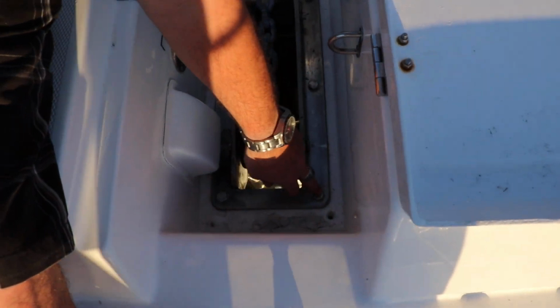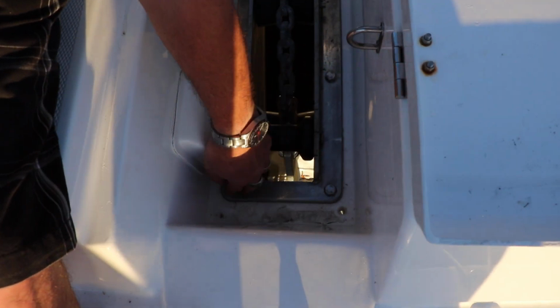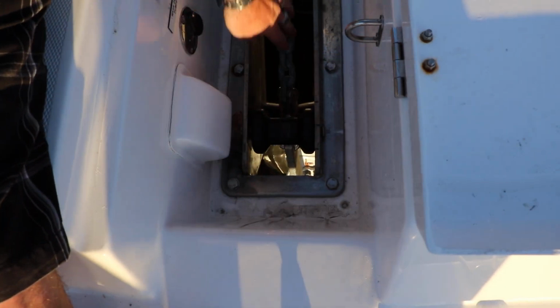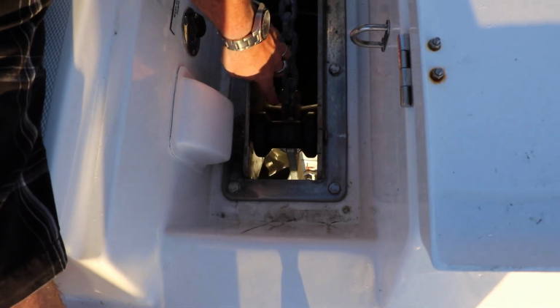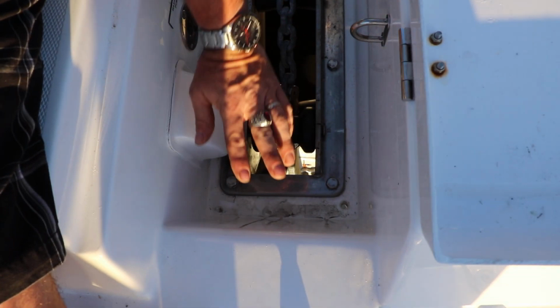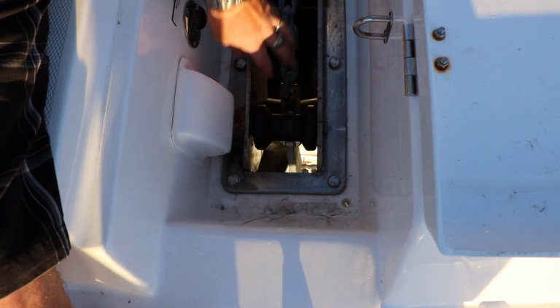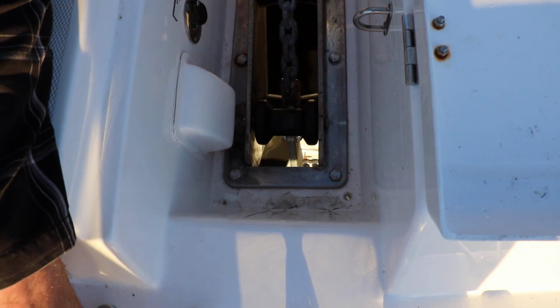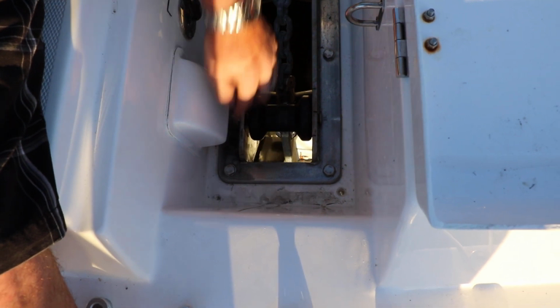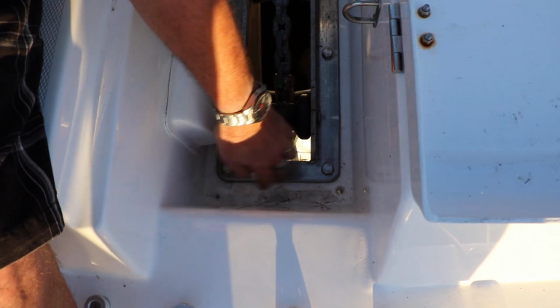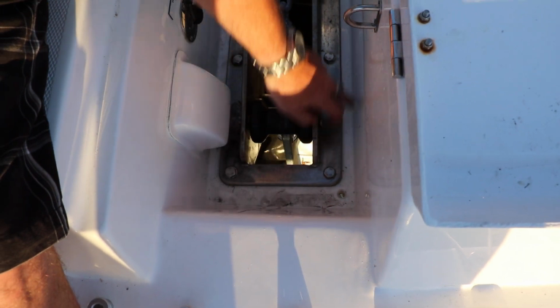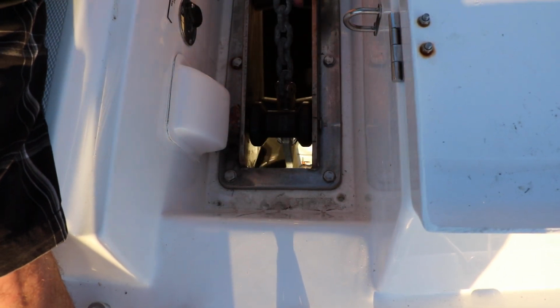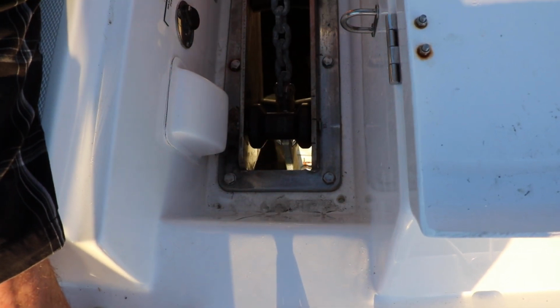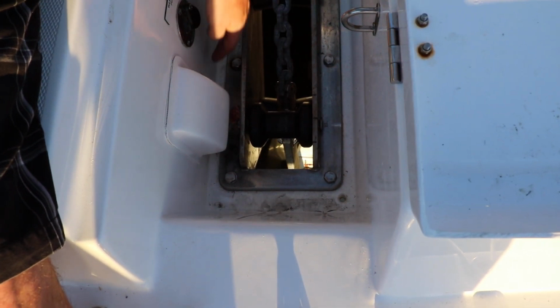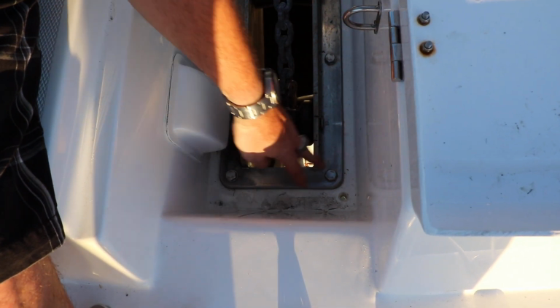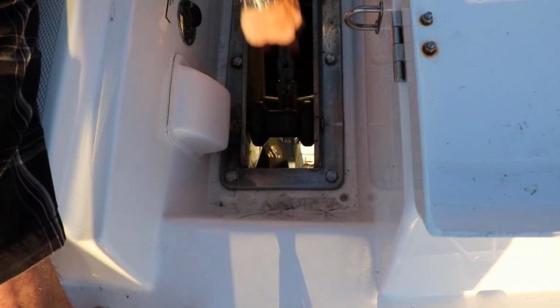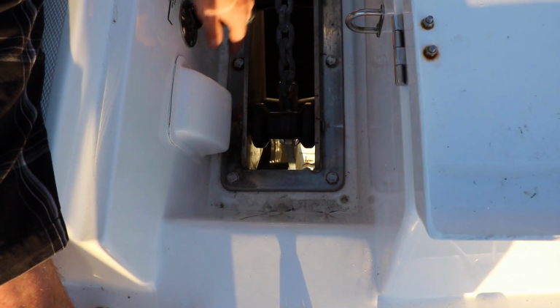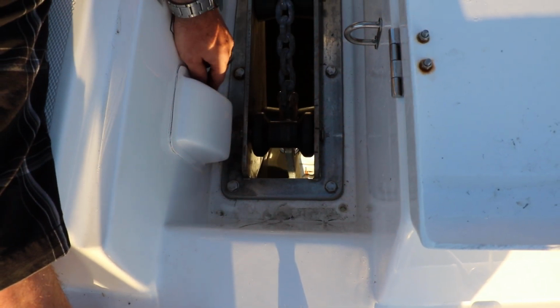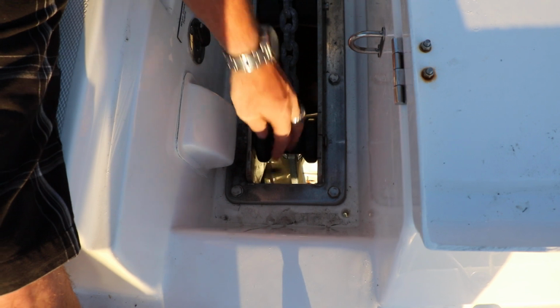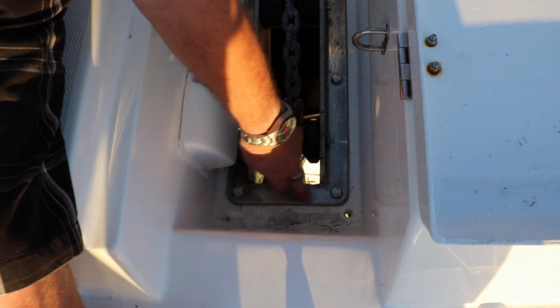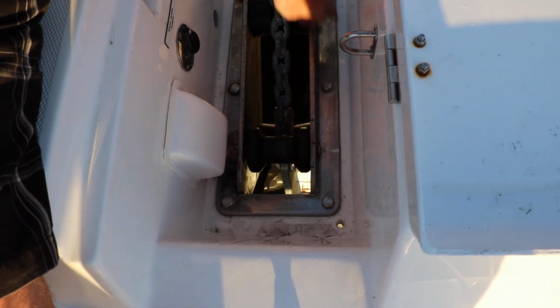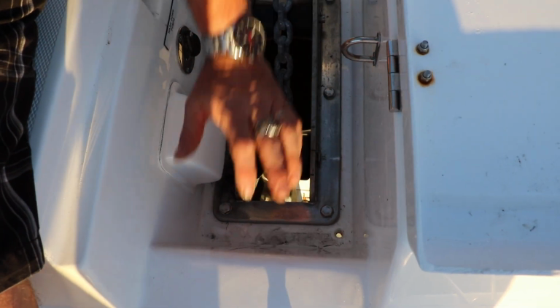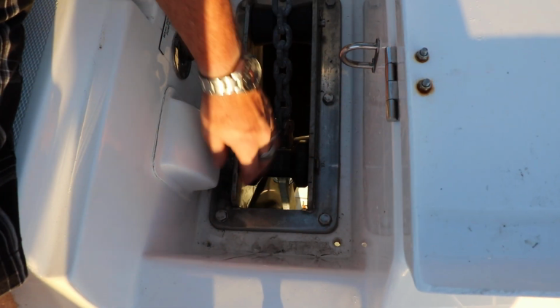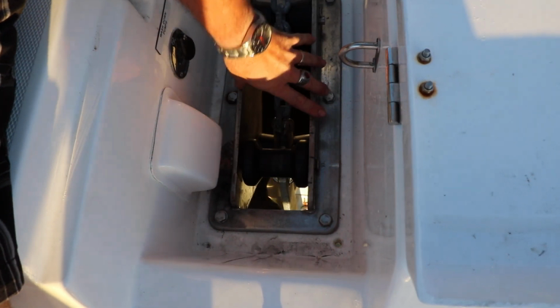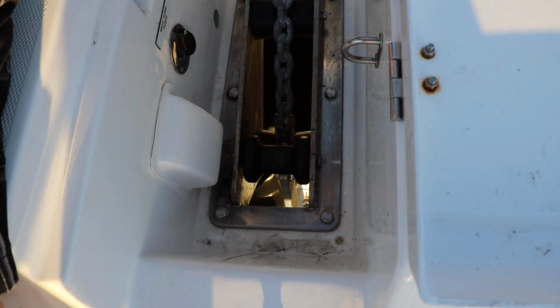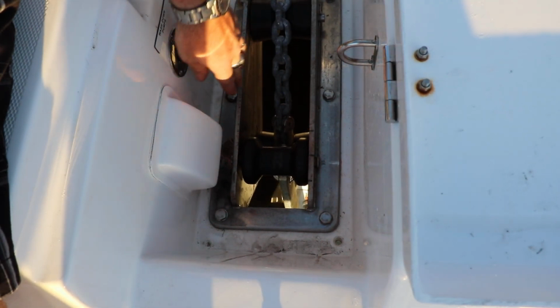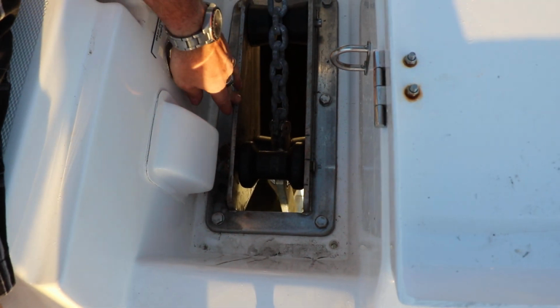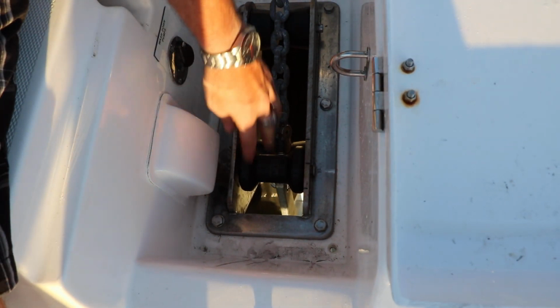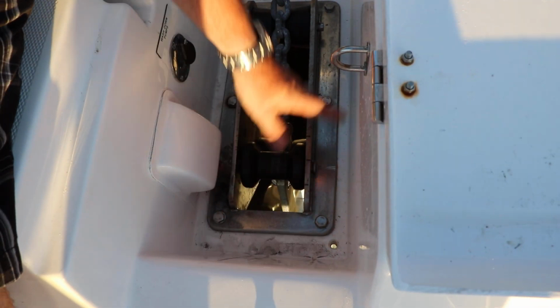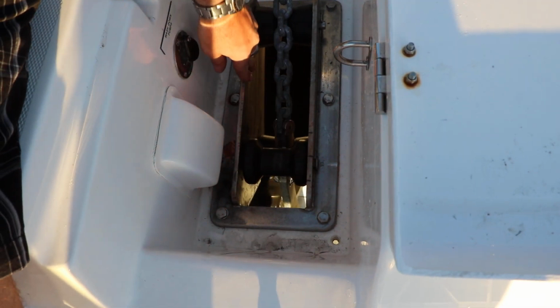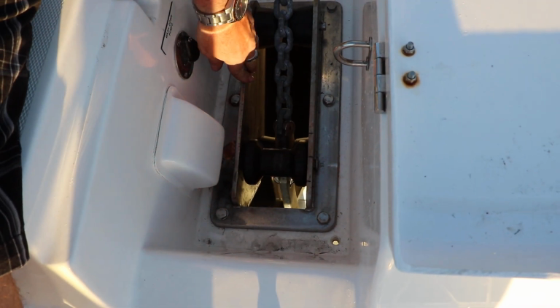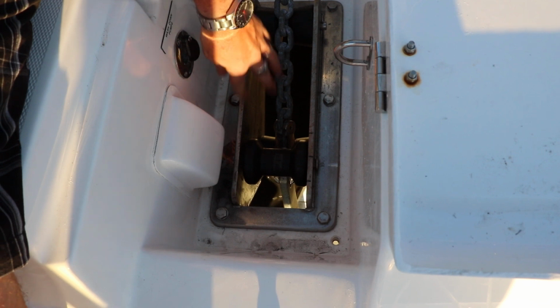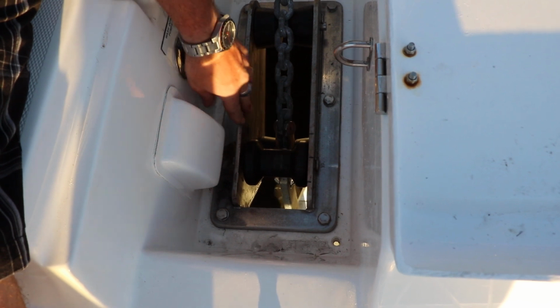Take these off, drop the anchor off, pull the chain up, and take out these six bolts — they're 11/16ths. There's a plate on the bottom; you just drop it down and this lifts out easily. There's no gasket, no sealant, nothing there.